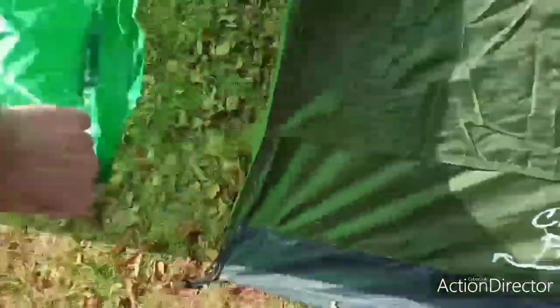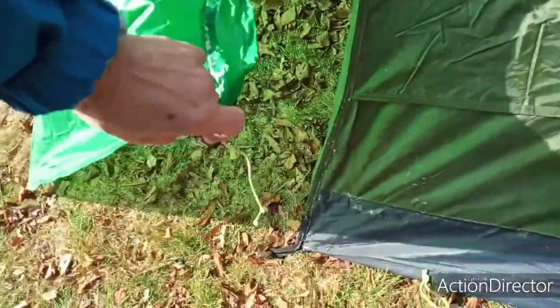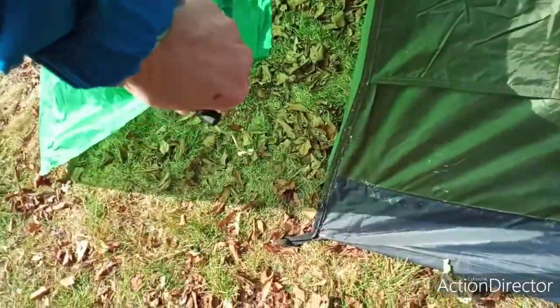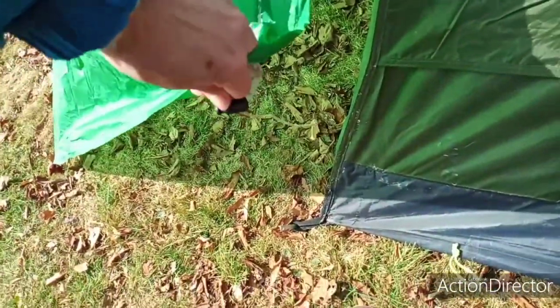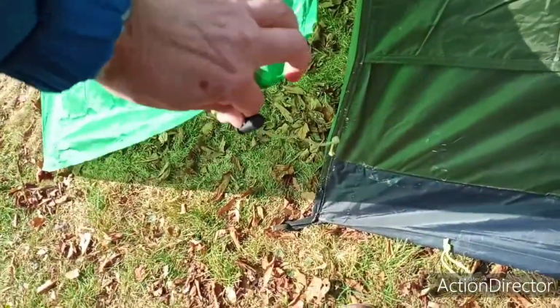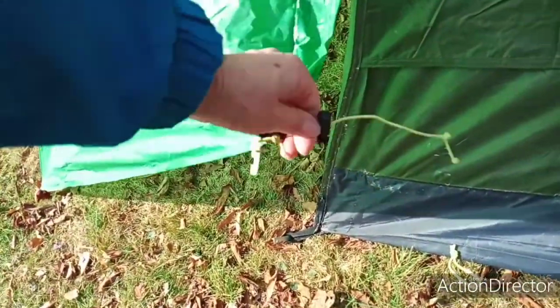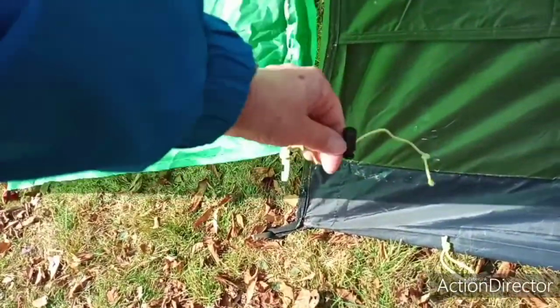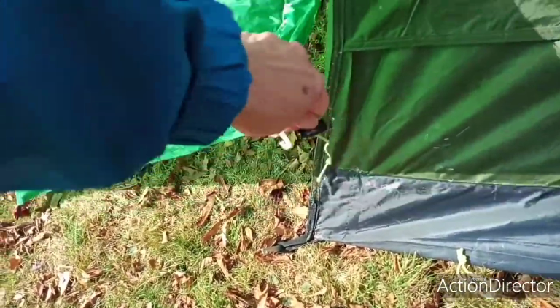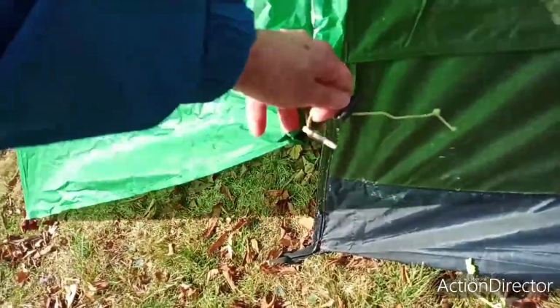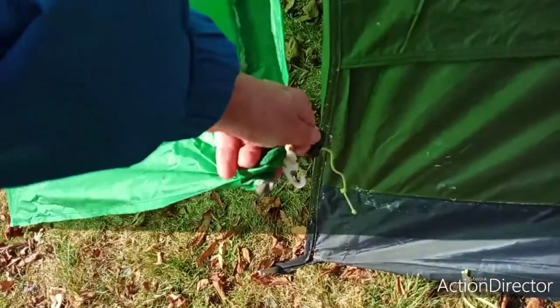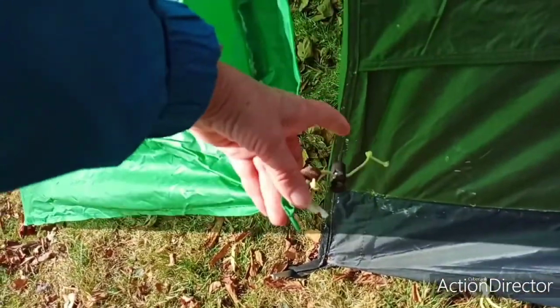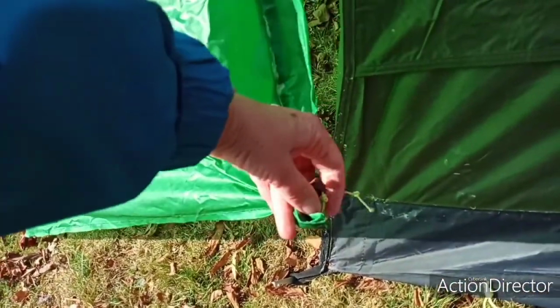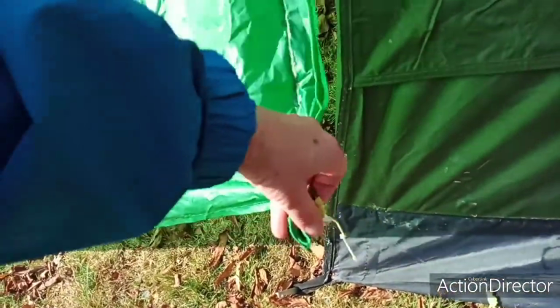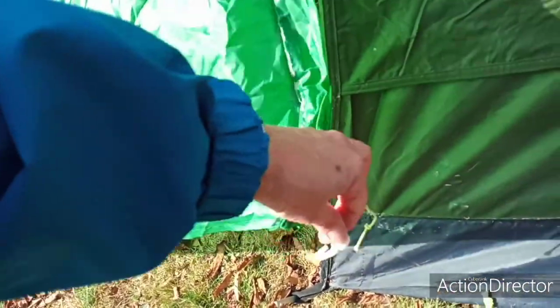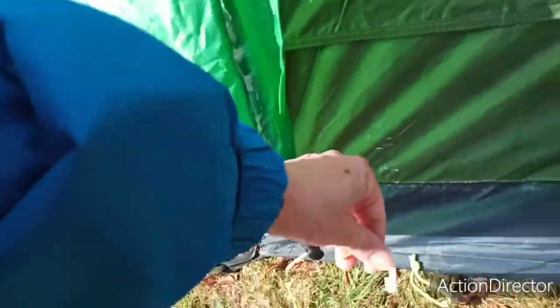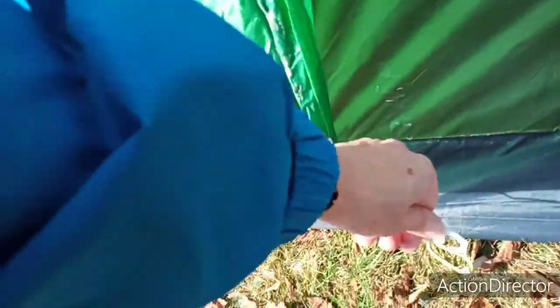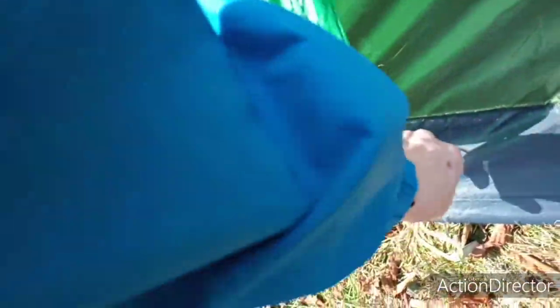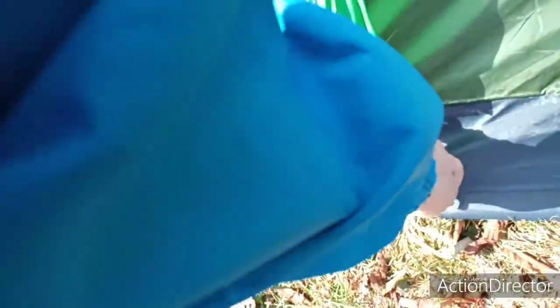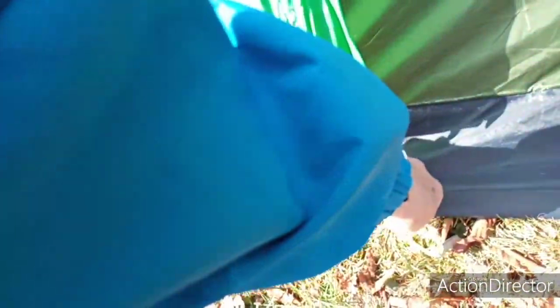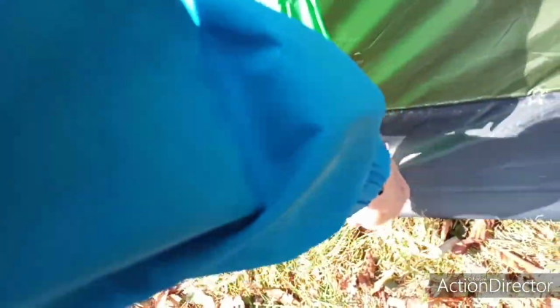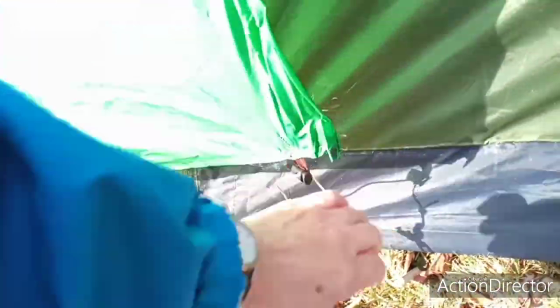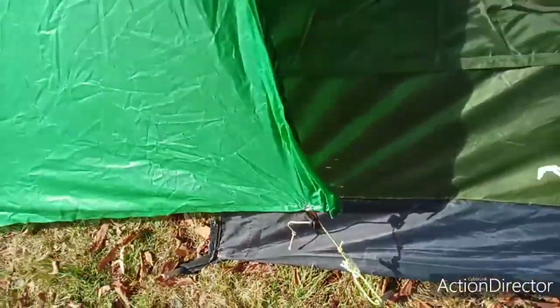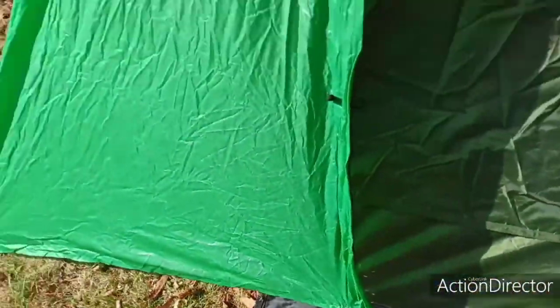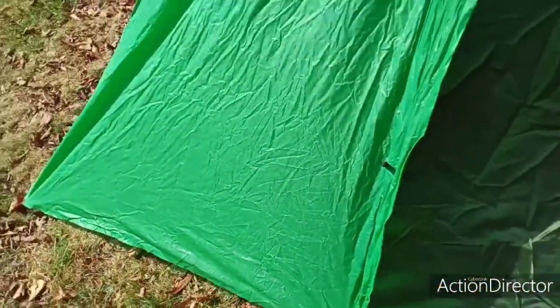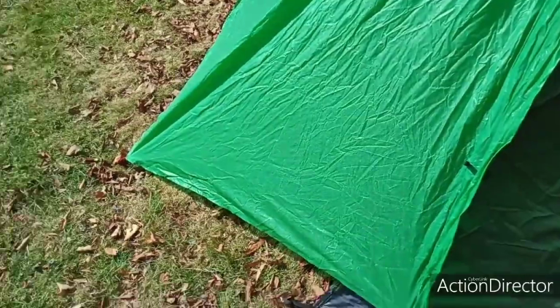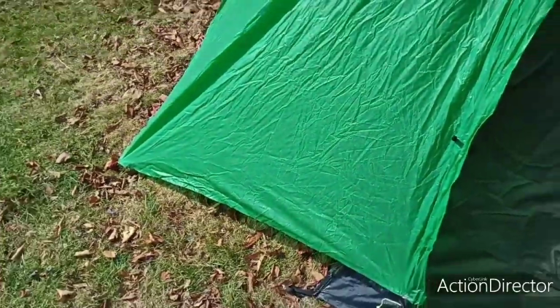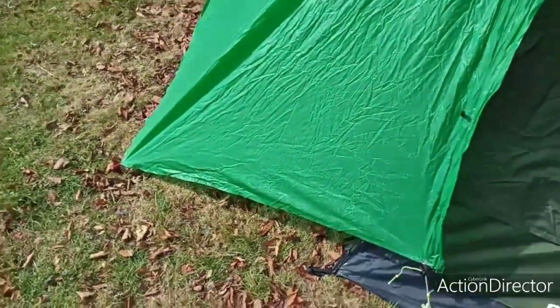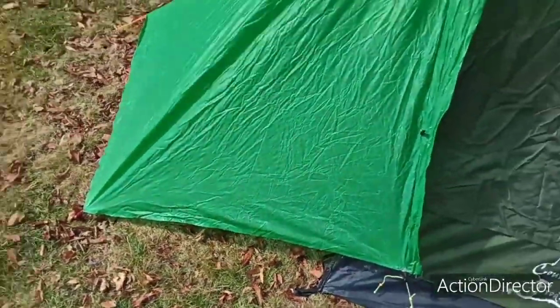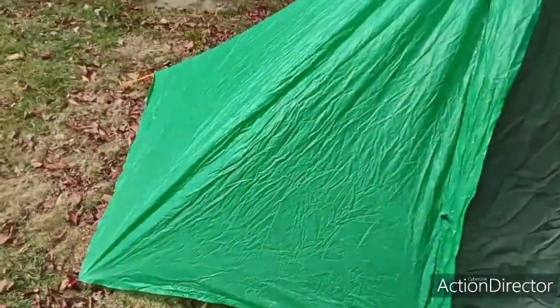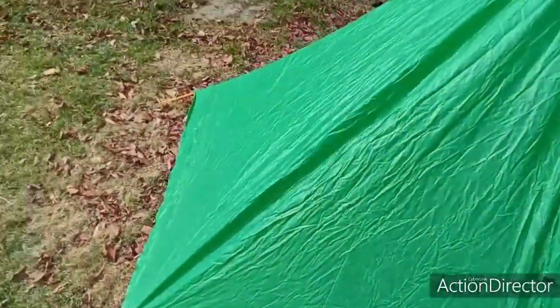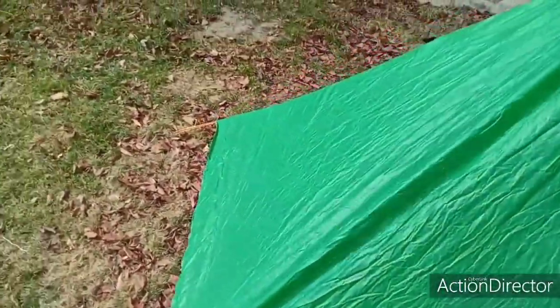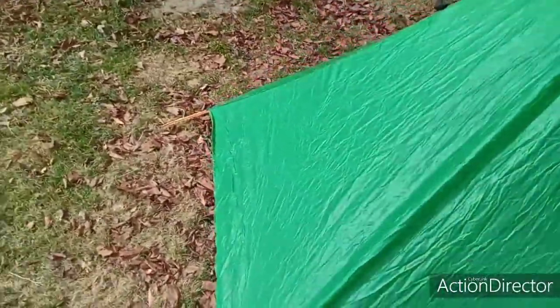This is how I do it — I actually have a hook here and you just hook it in right there. Then all you have to do is just reach out and unhook it when you want to open it.